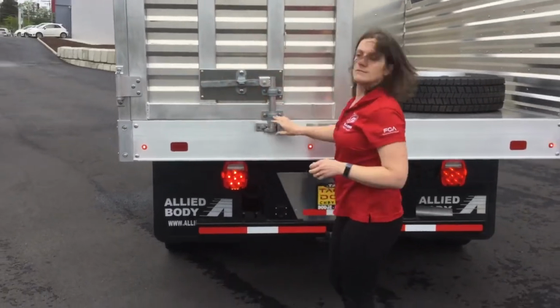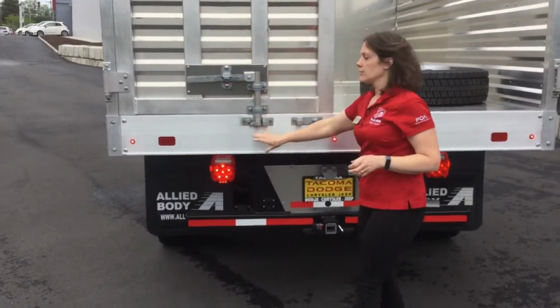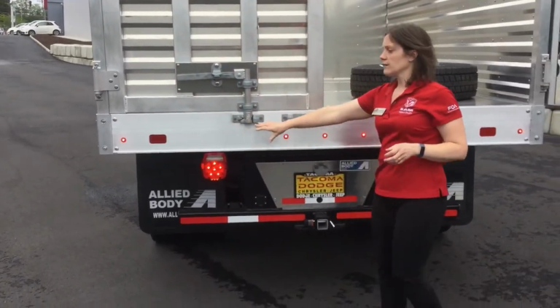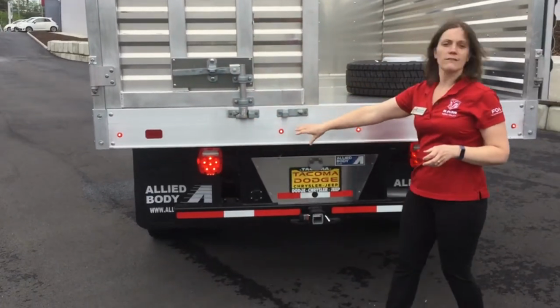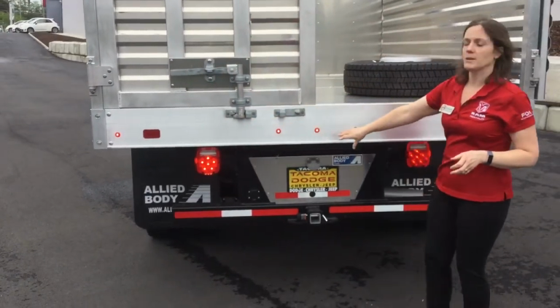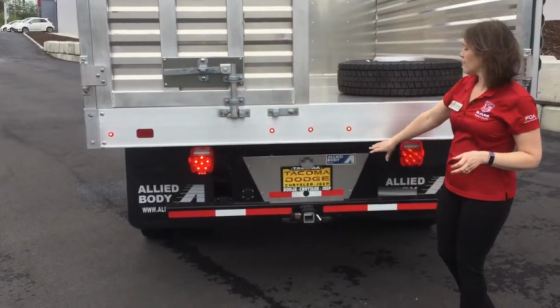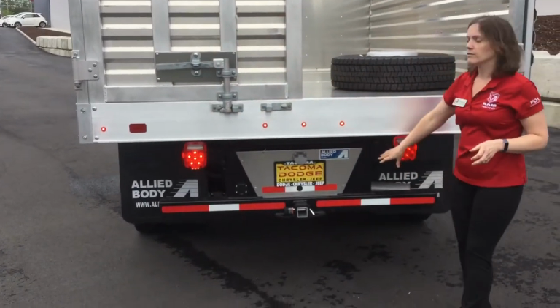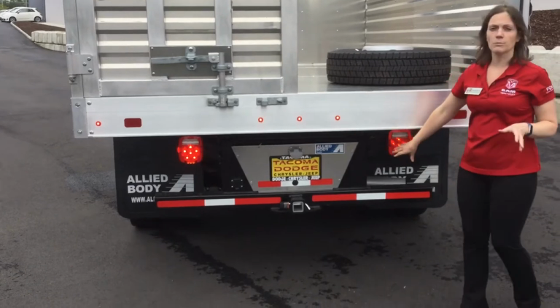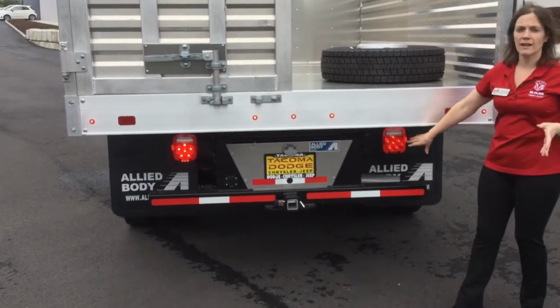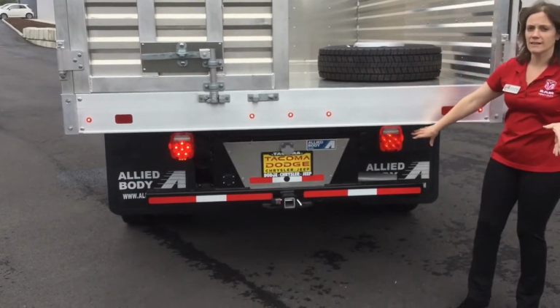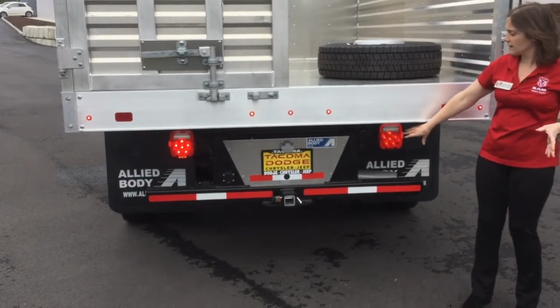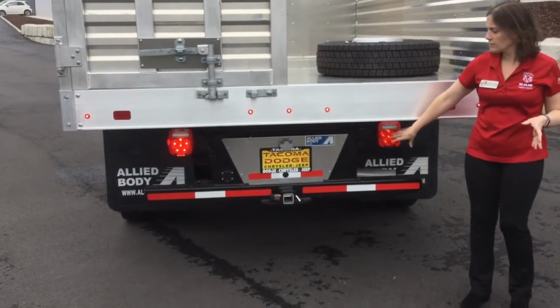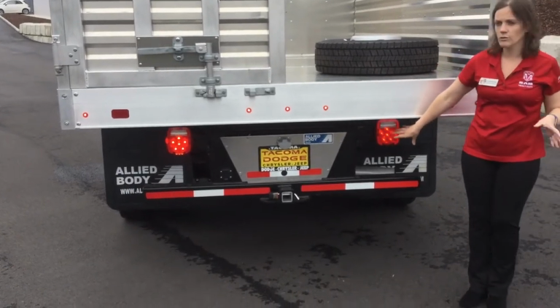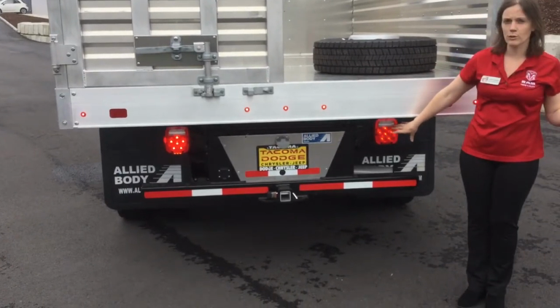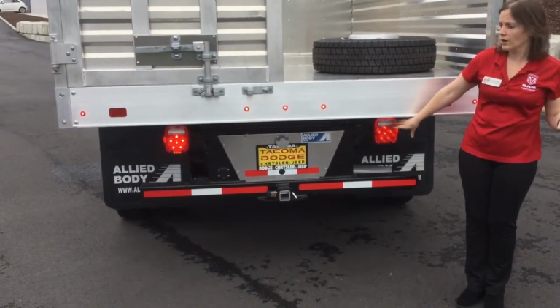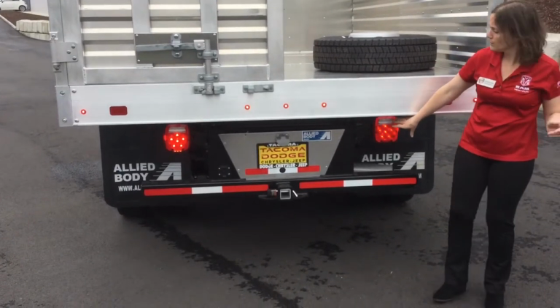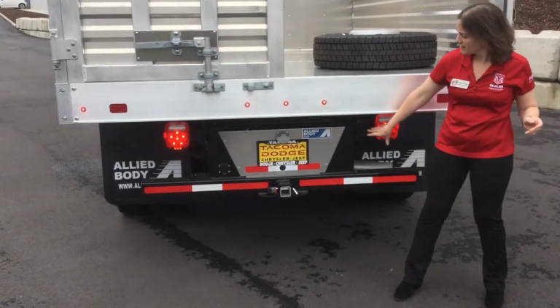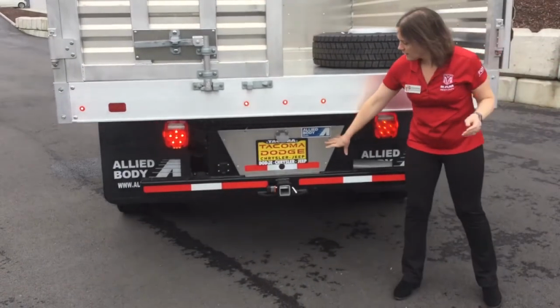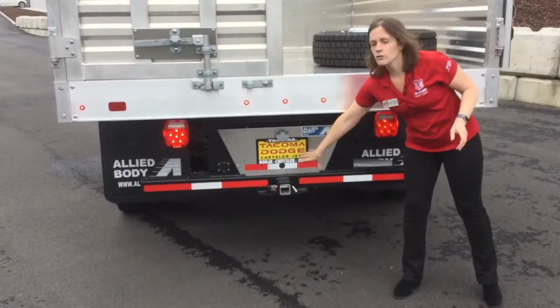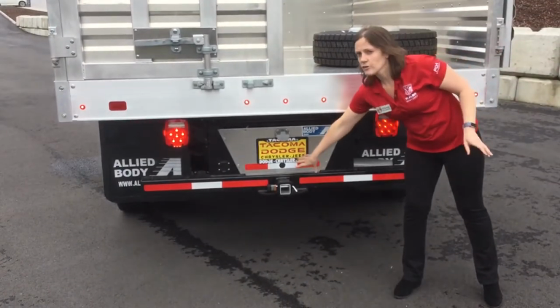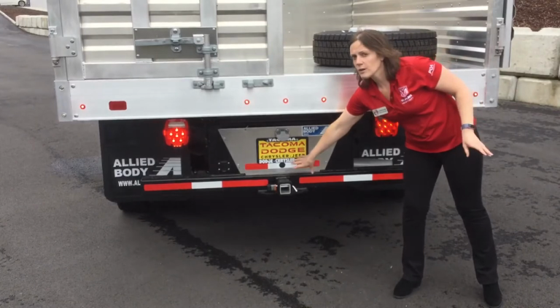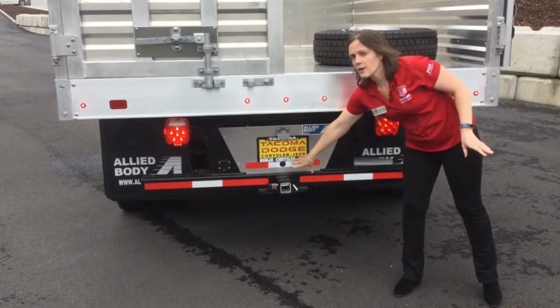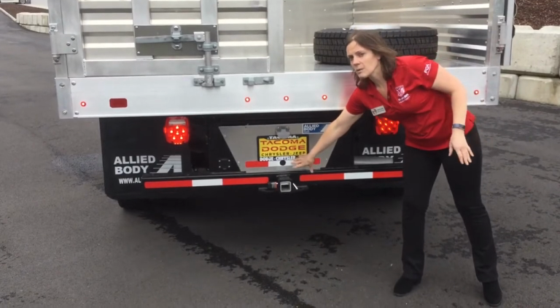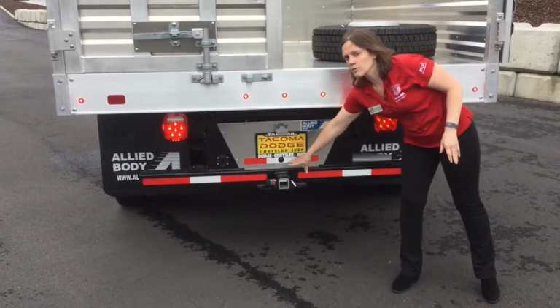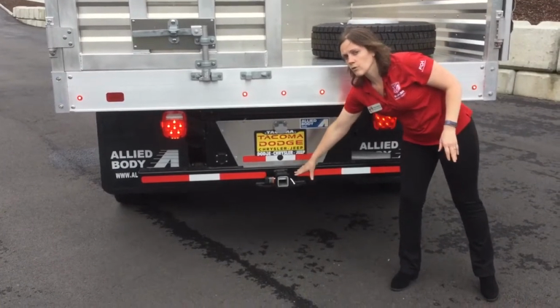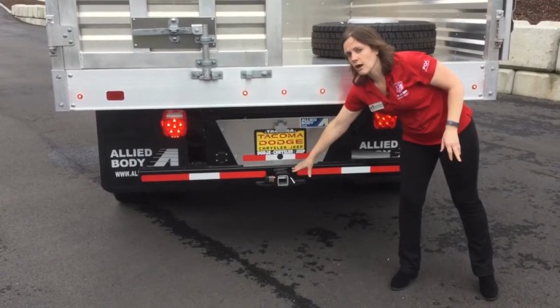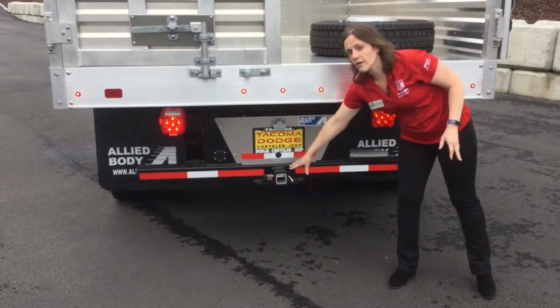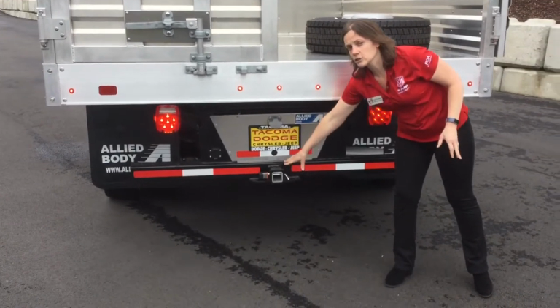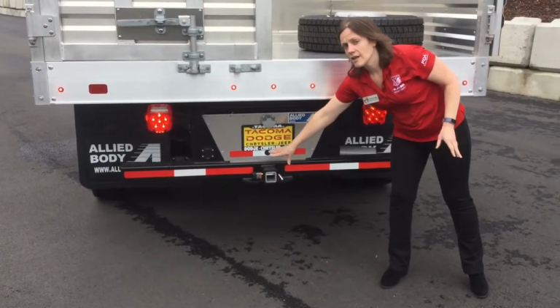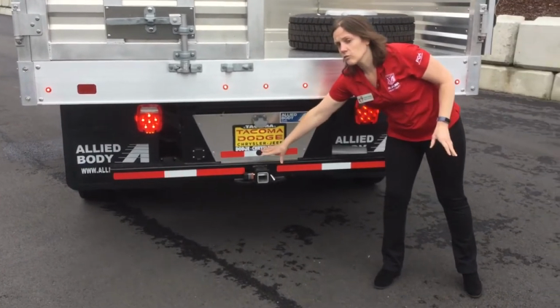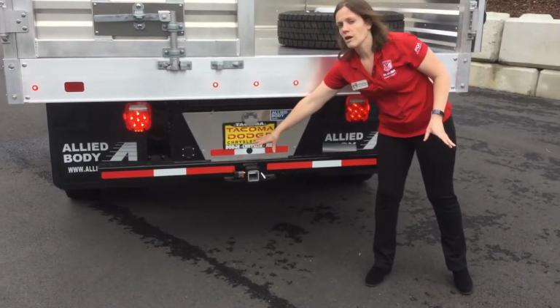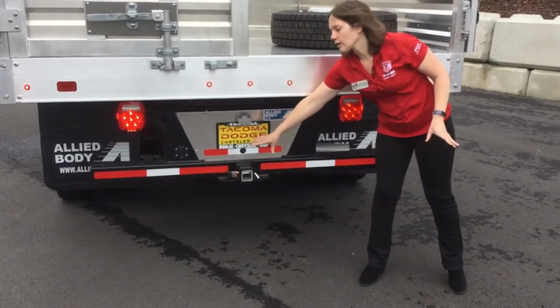You're going to see the high visibility optional LED tail lamps that were ordered with the truck, as well as your factory-mounted backup camera right over the class 5 hitch and wiring.